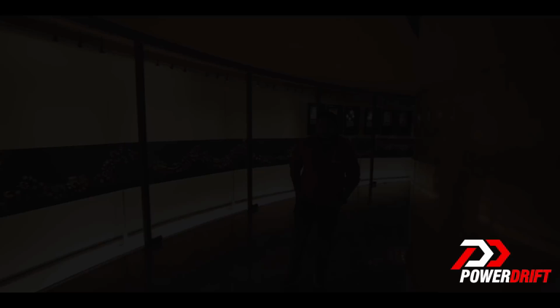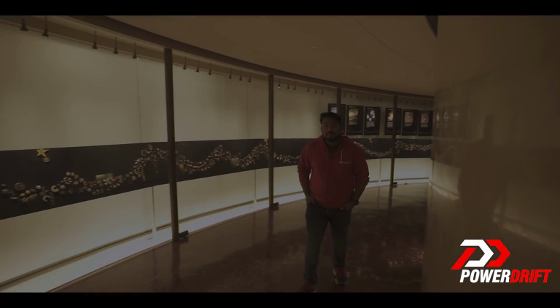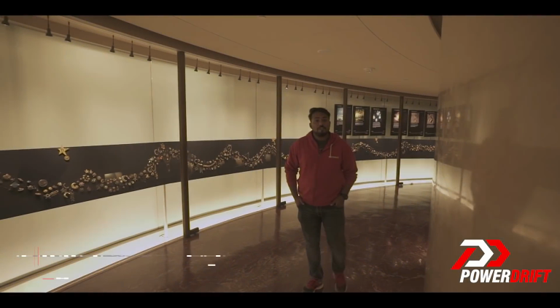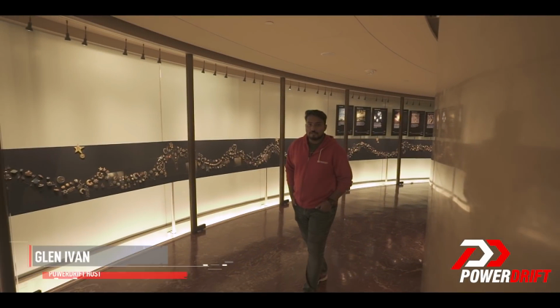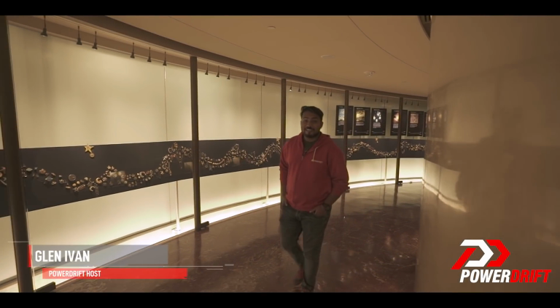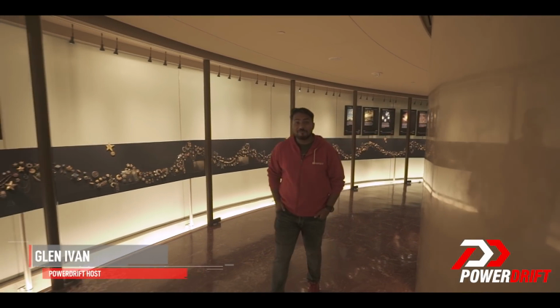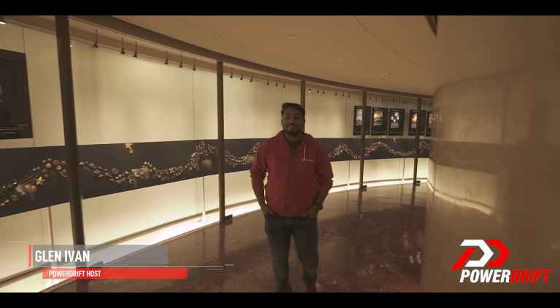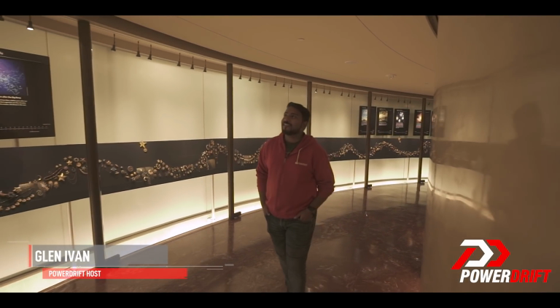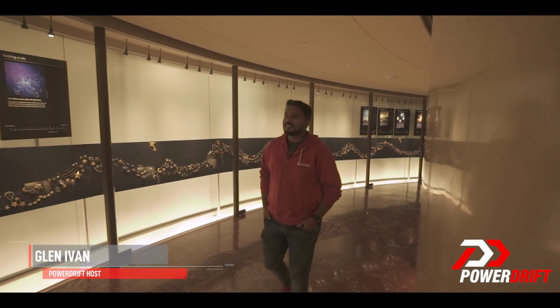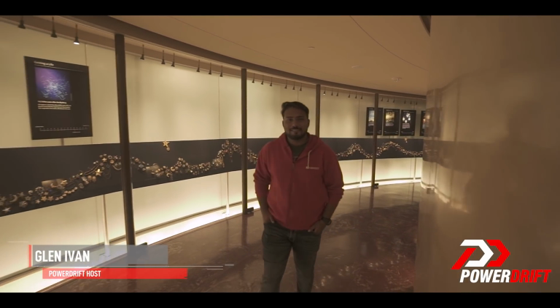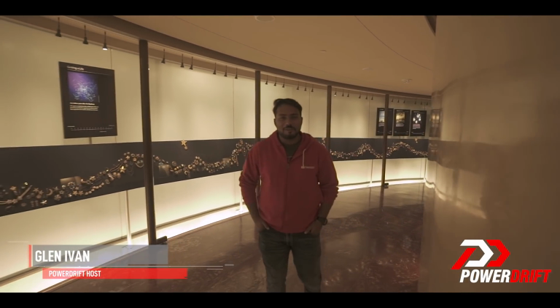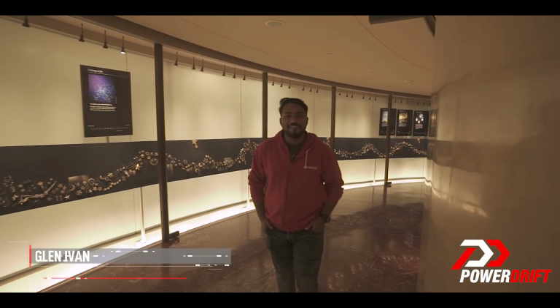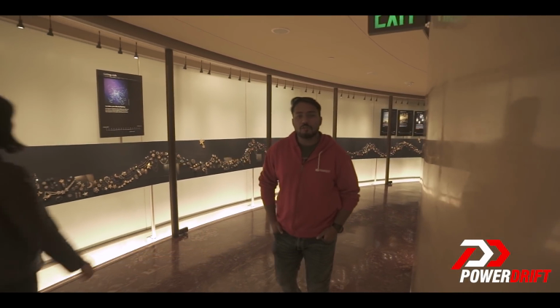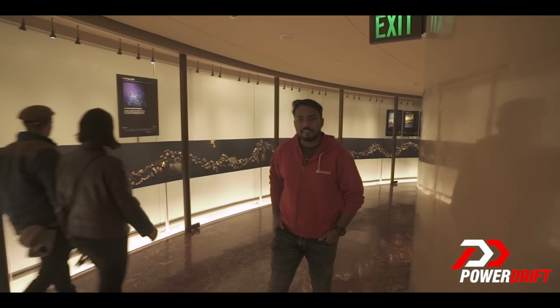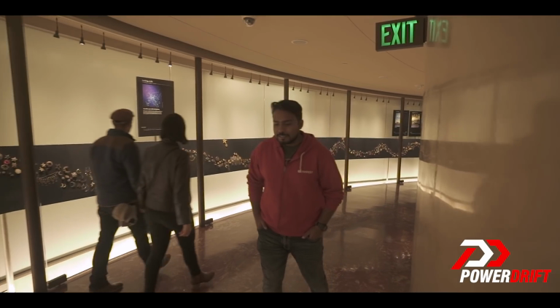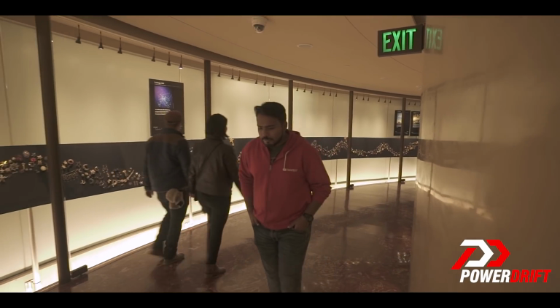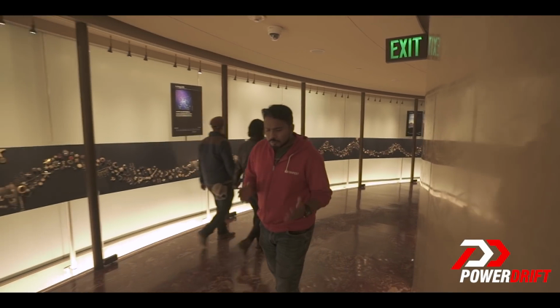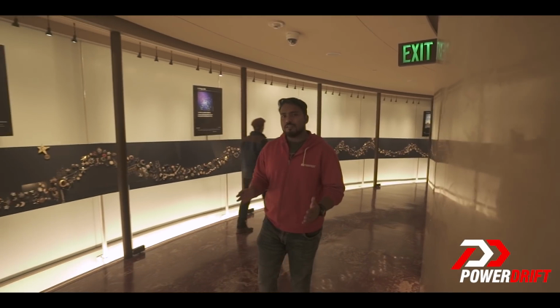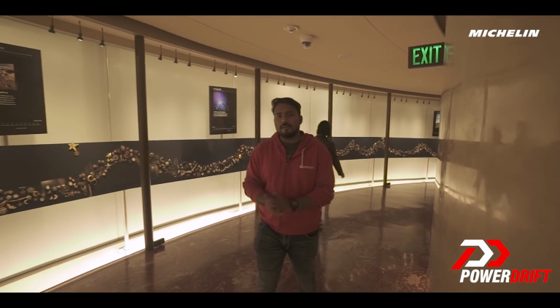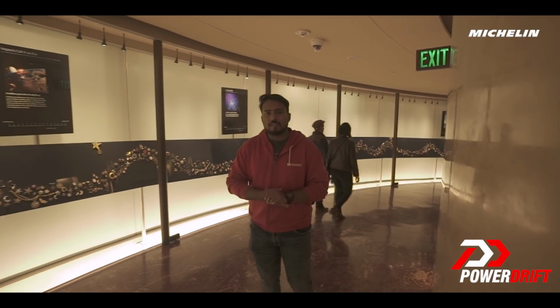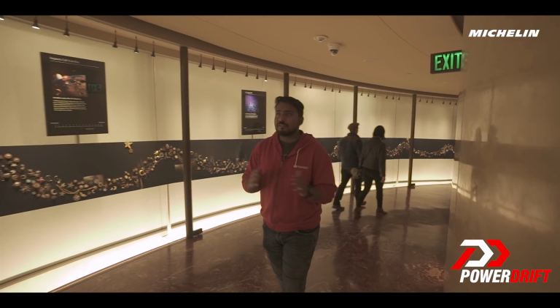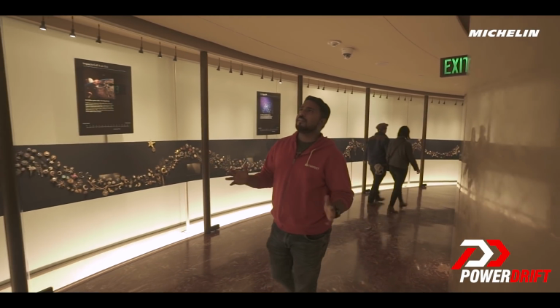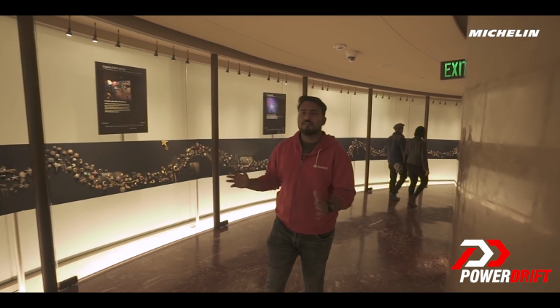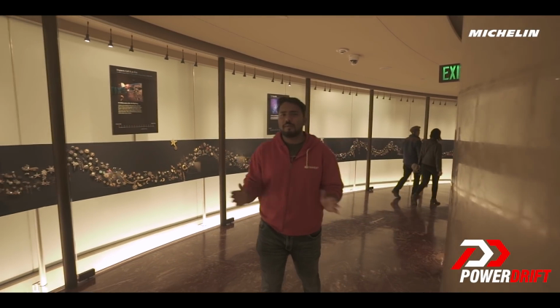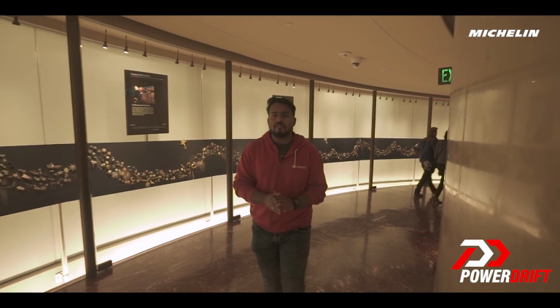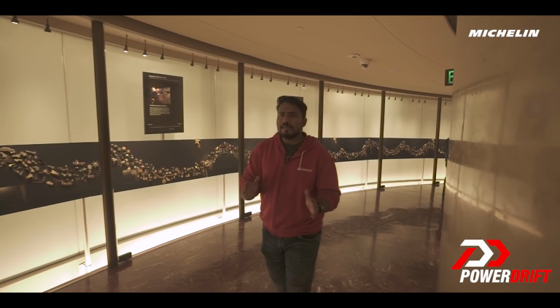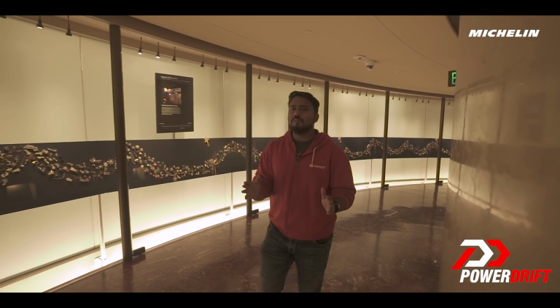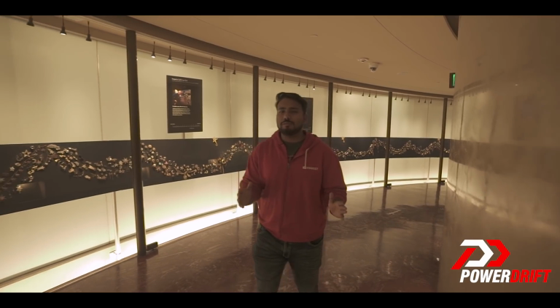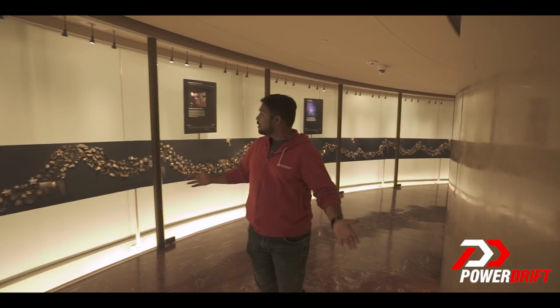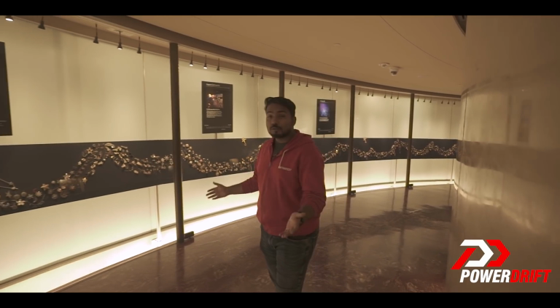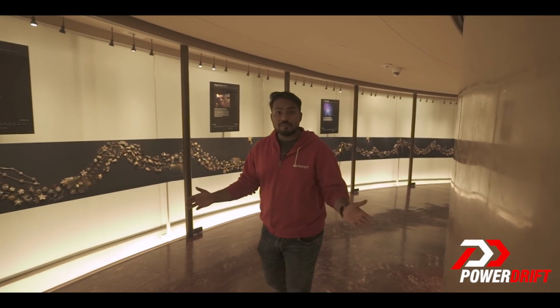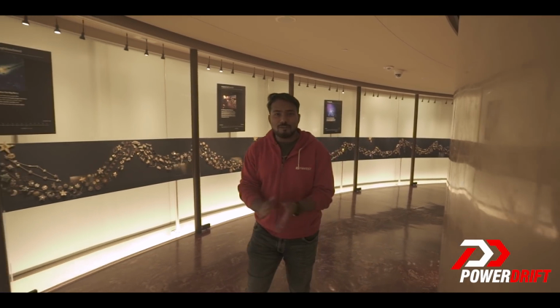The city of angels has a gateway to the stars — talking about the Griffith Observatory. For close to a century, this facility has changed the perspectives of millions of people who've walked through these very halls.